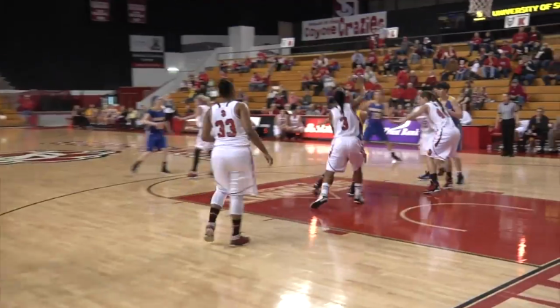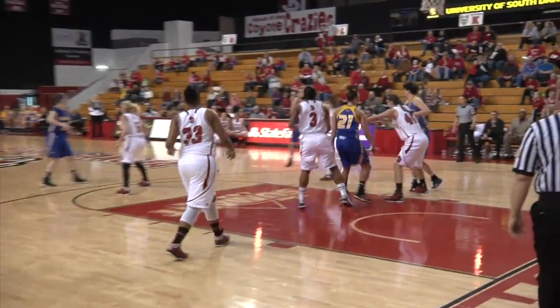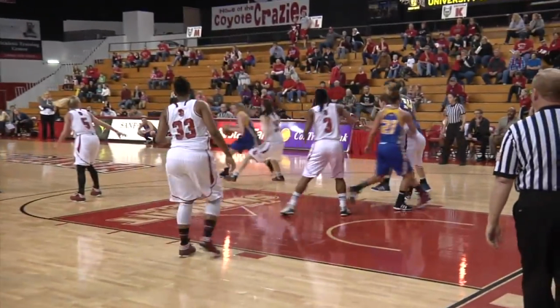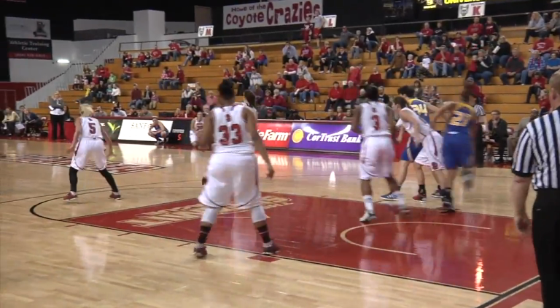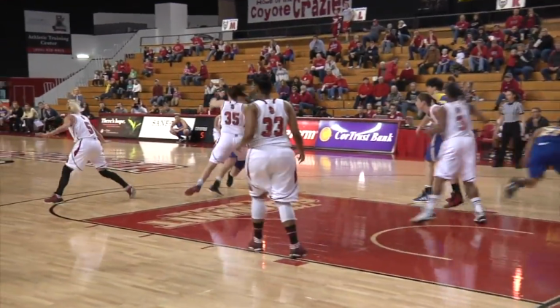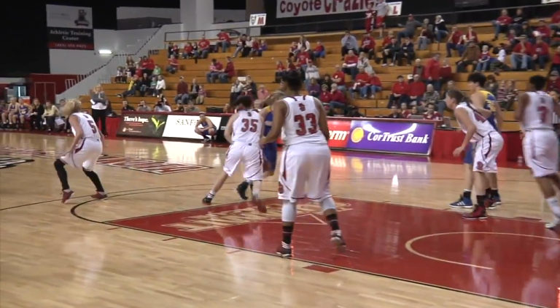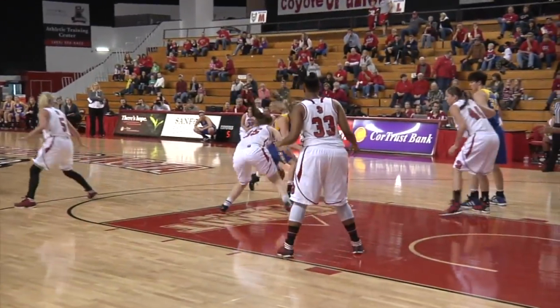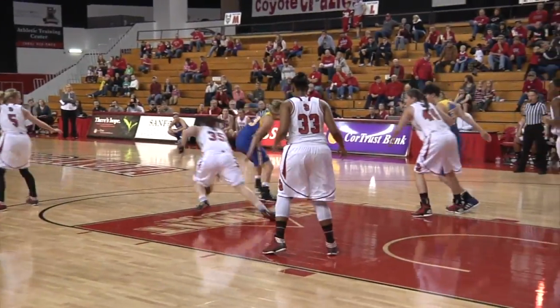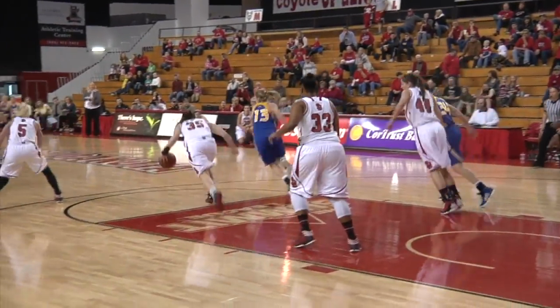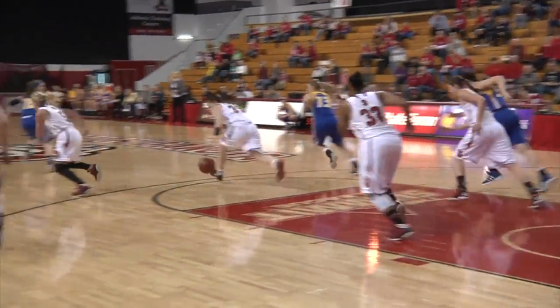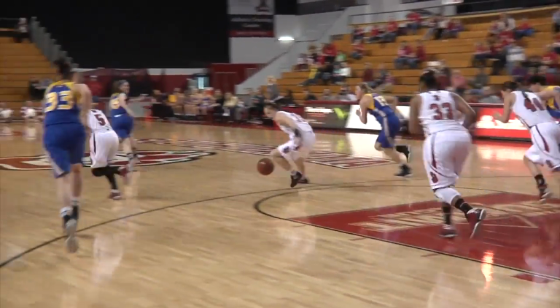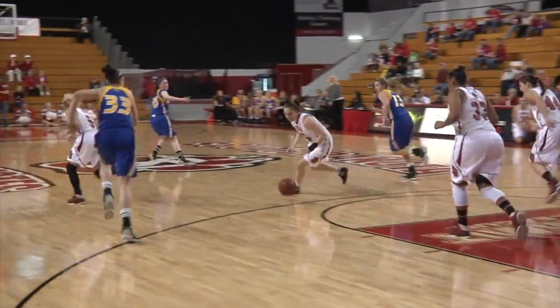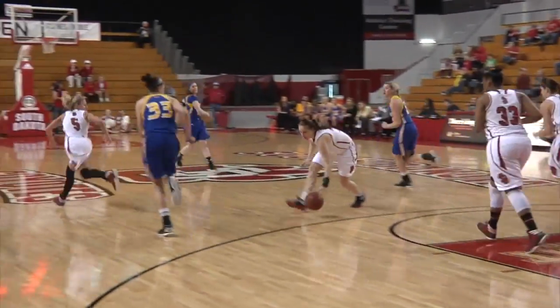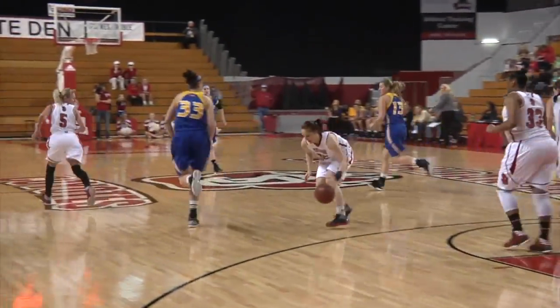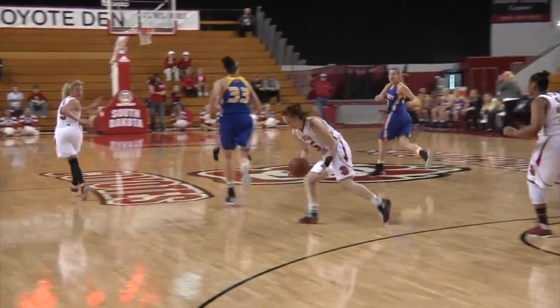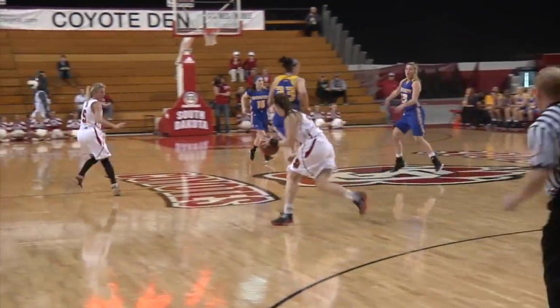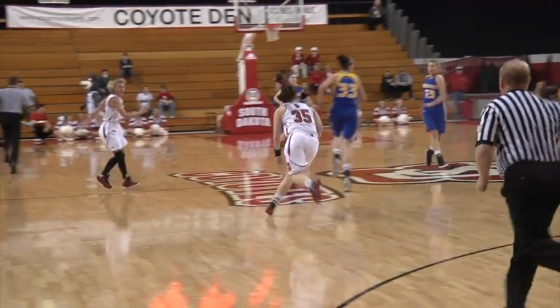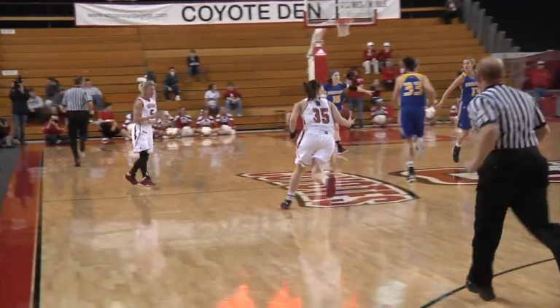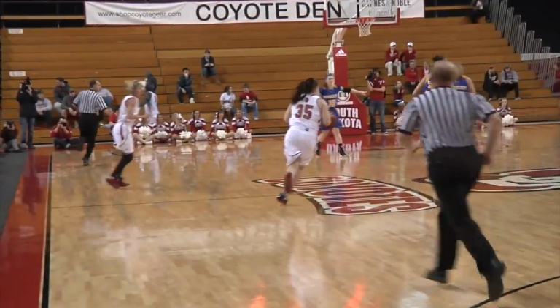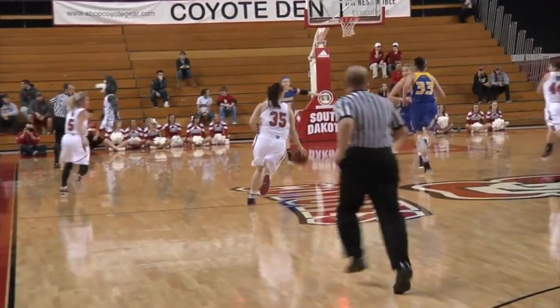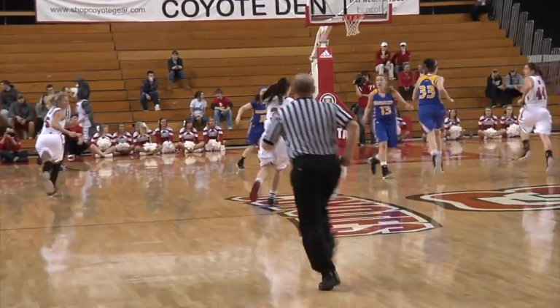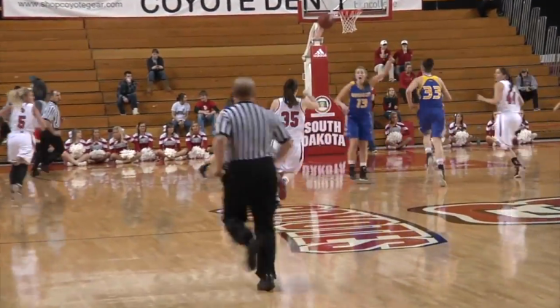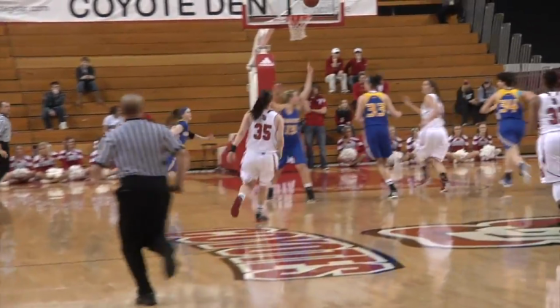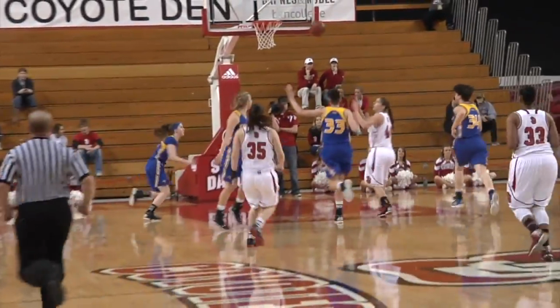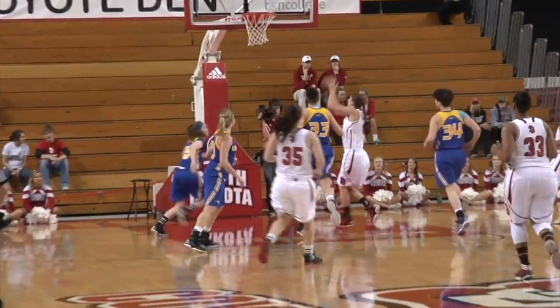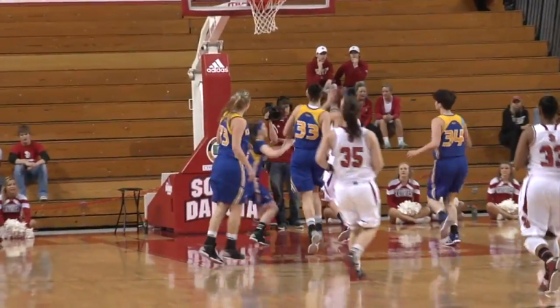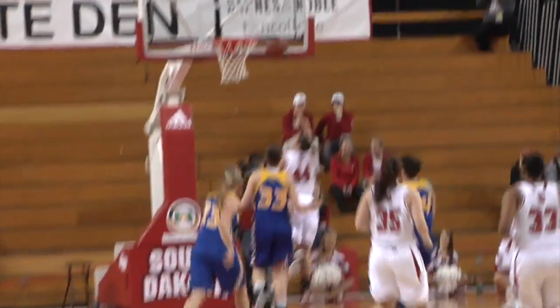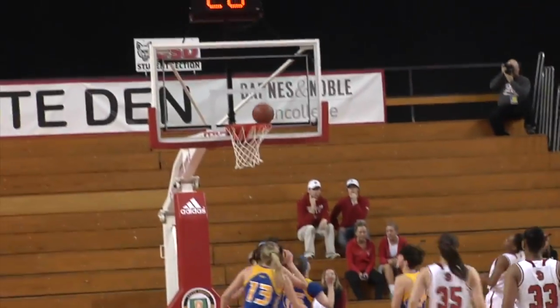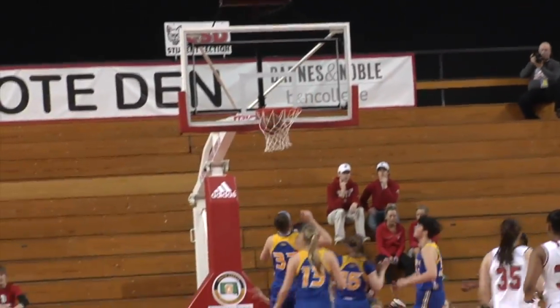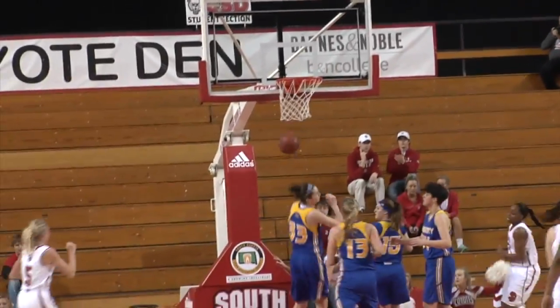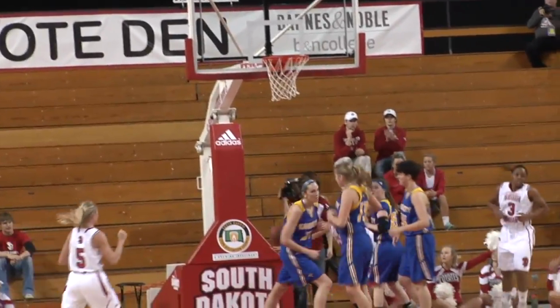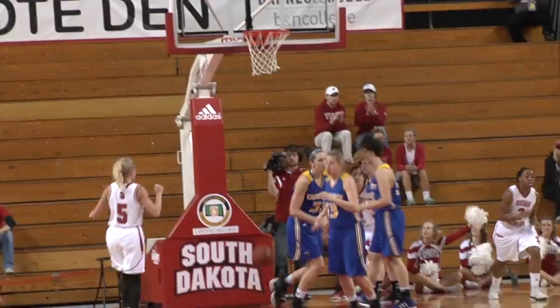Lee drives in the lane, kicks it out front now from Leathers, and ball locked away by Seekamp with a steal. Nicole Seekamp playing good defense. Here come the Coyotes in the front court, Lee pass up the floor — layup is good!